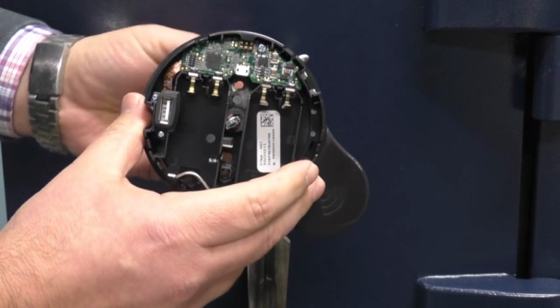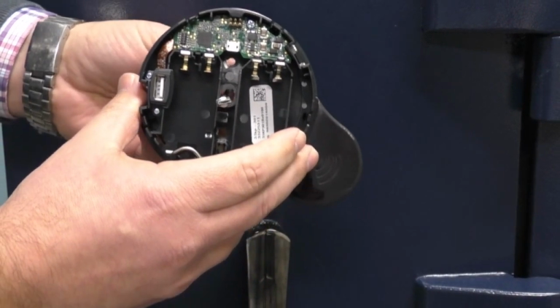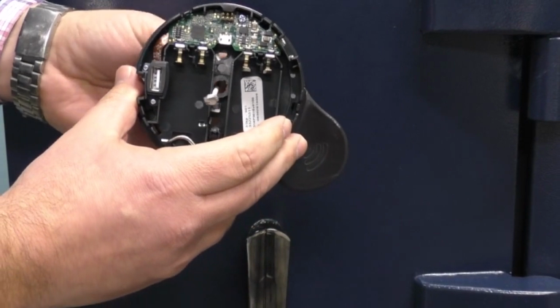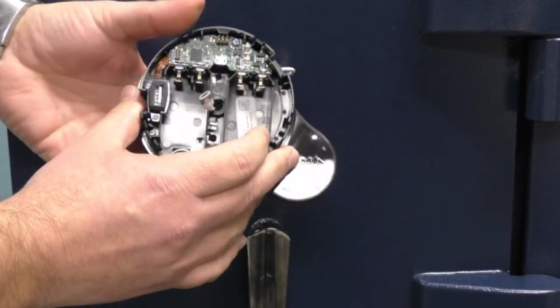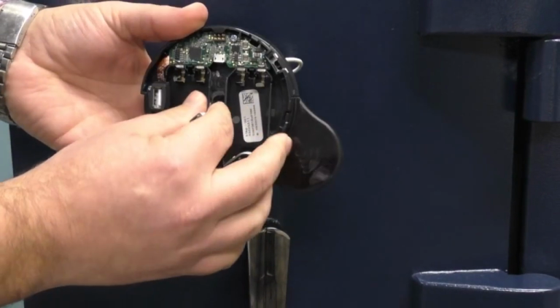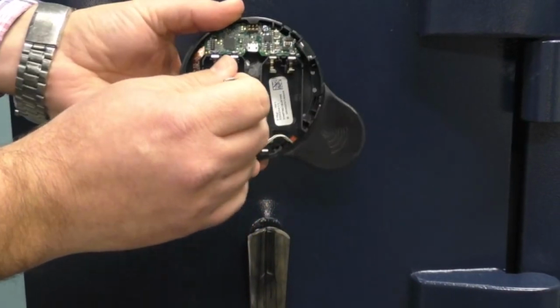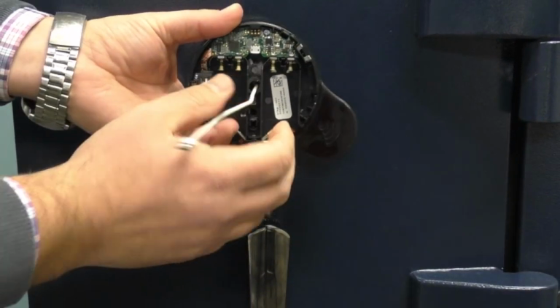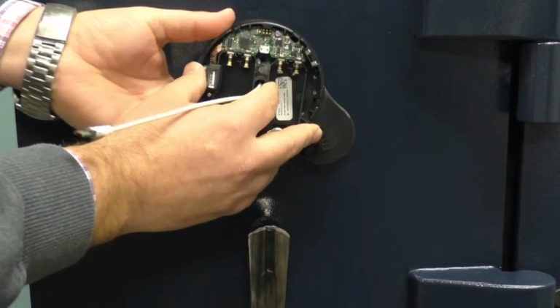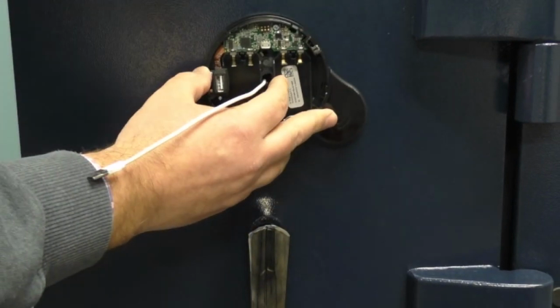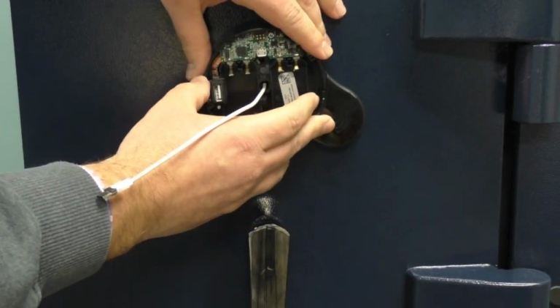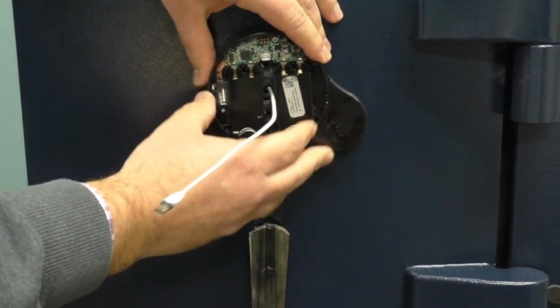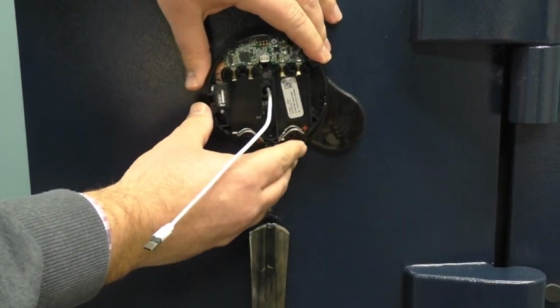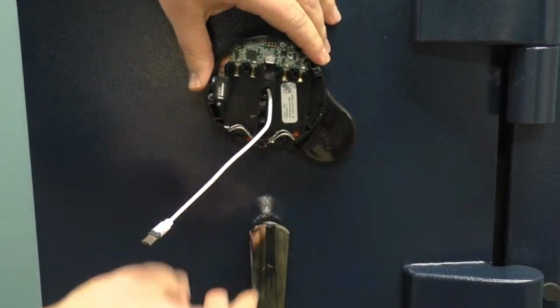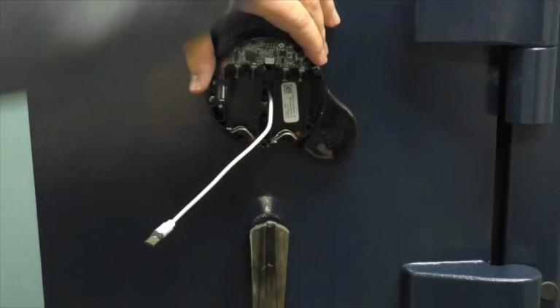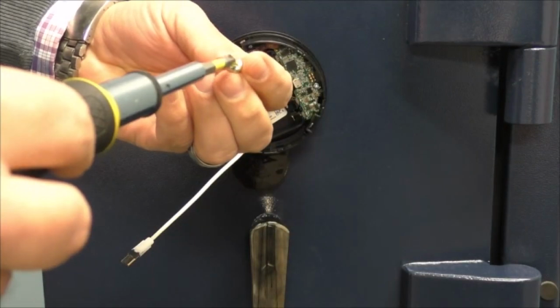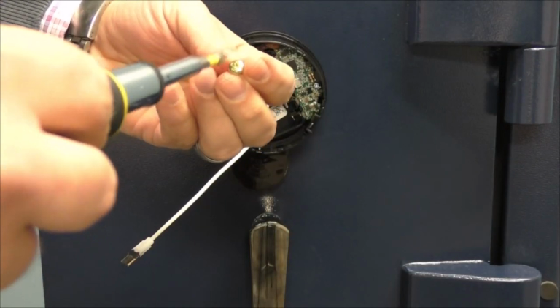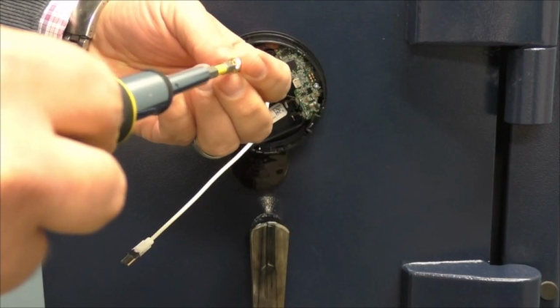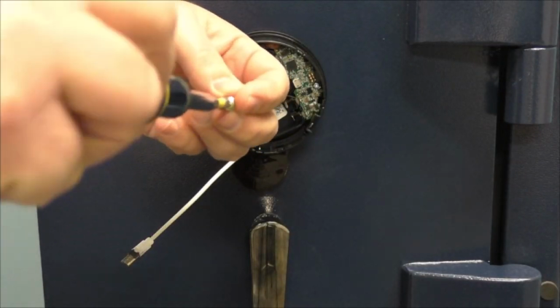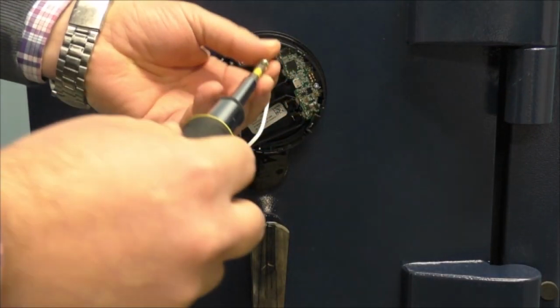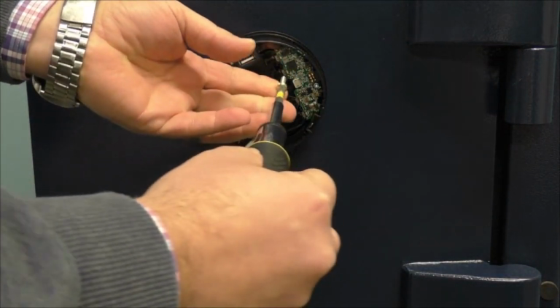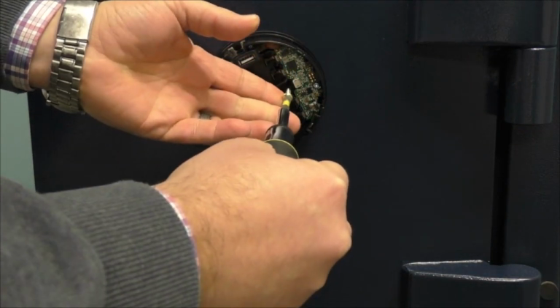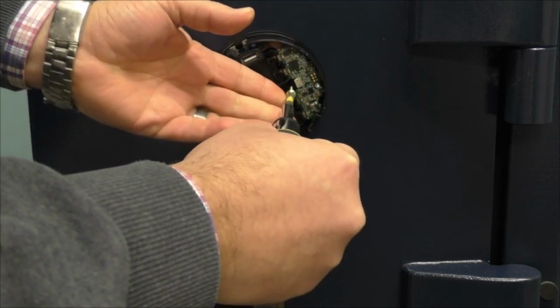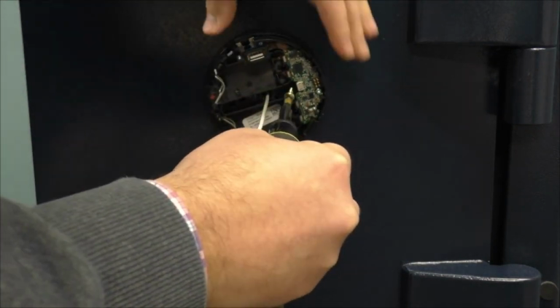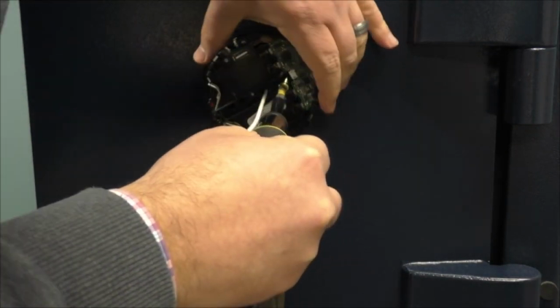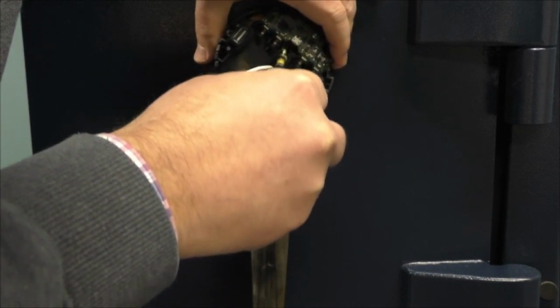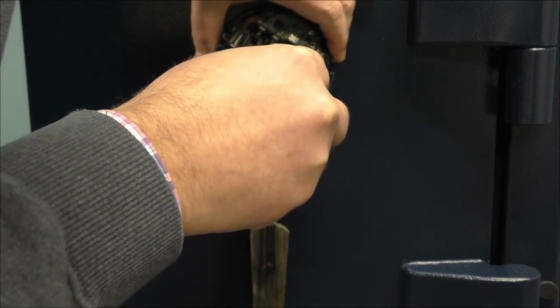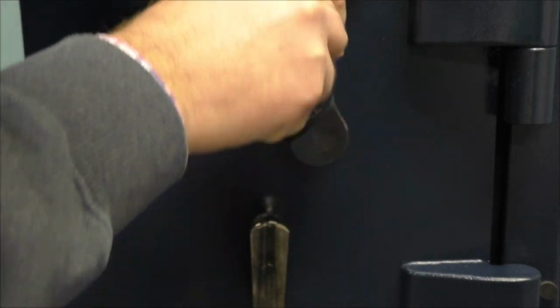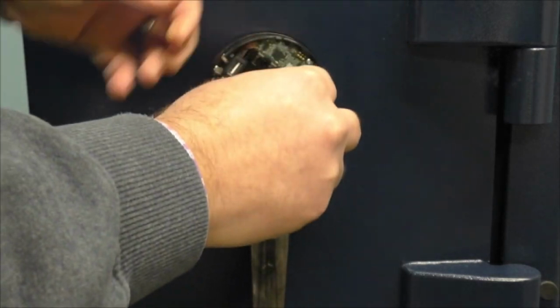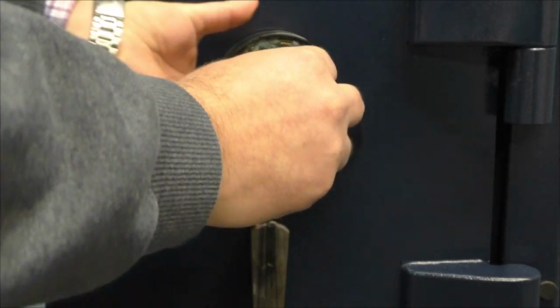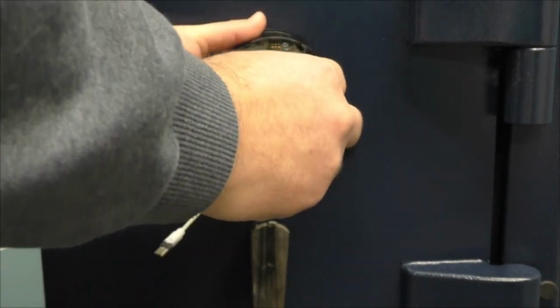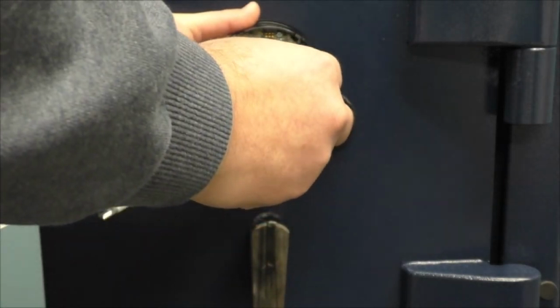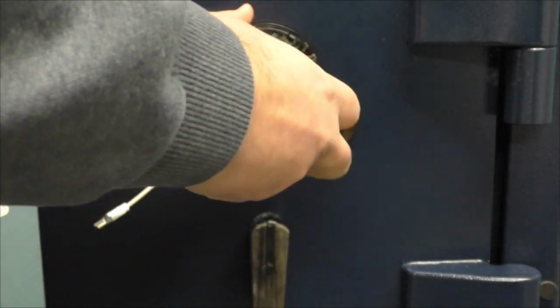Once the cable is through, slide the base until it meets the door. Use the two mounting screws to secure the keypad base to the safe door. Once complete, the keypad will have a tight fit and will not move.